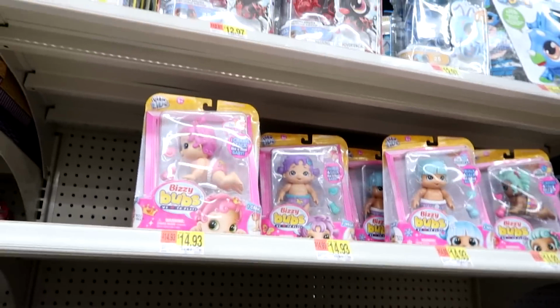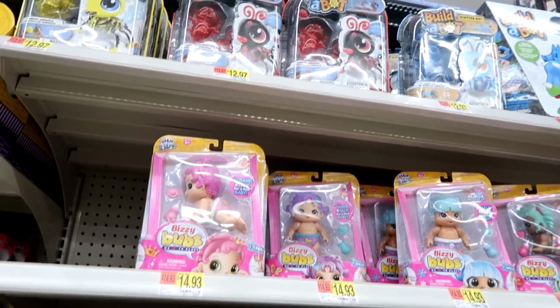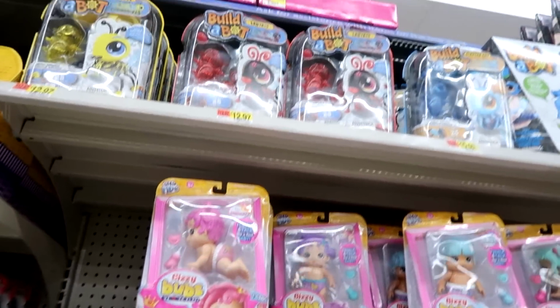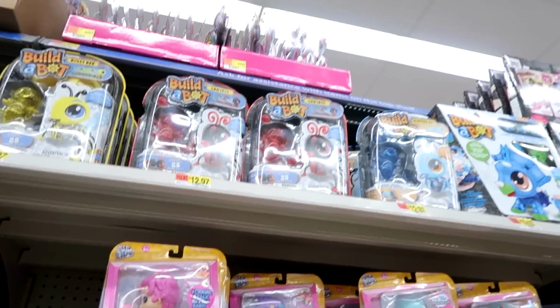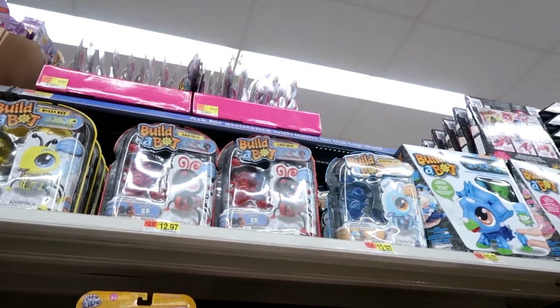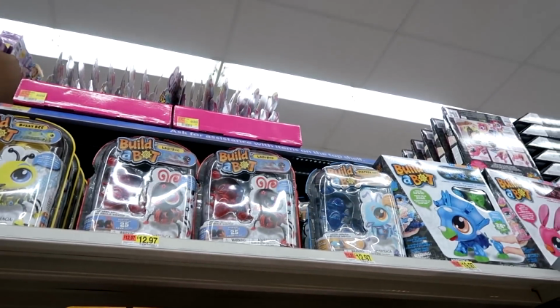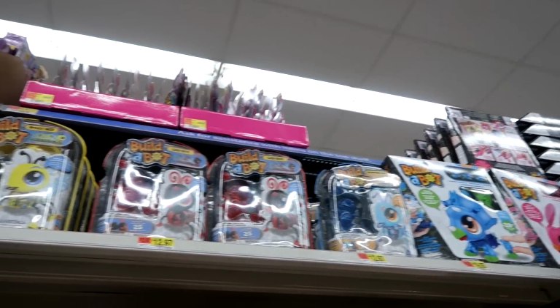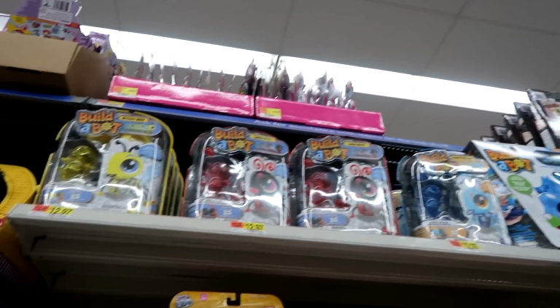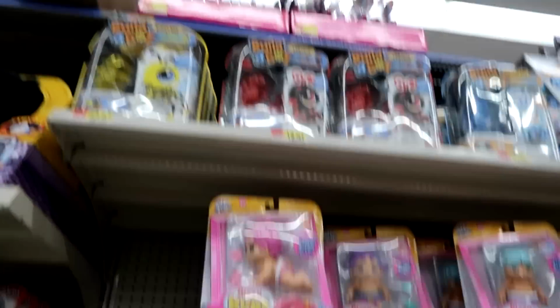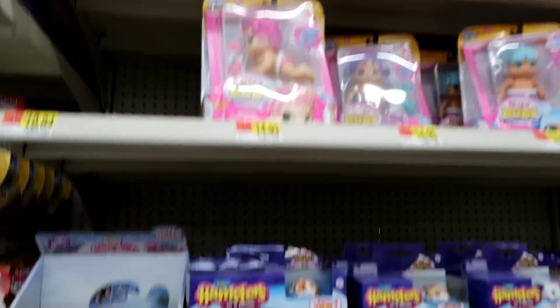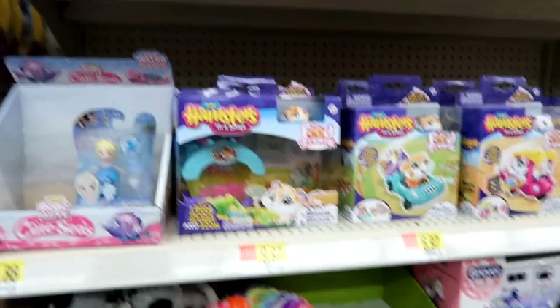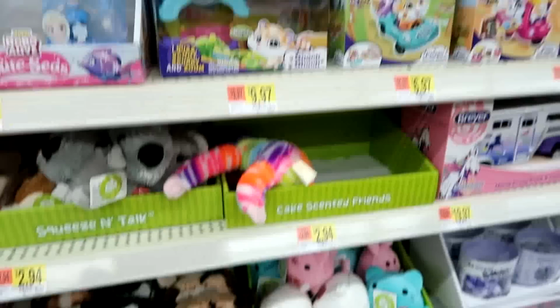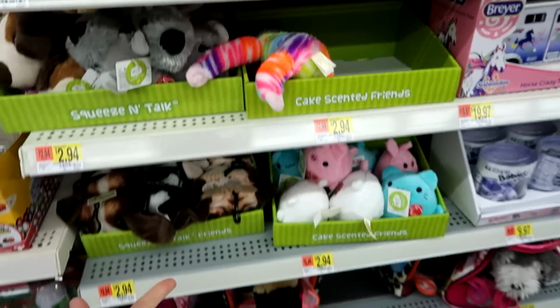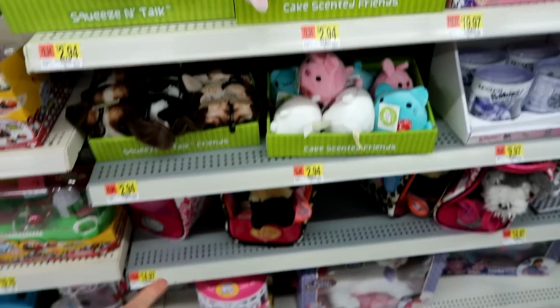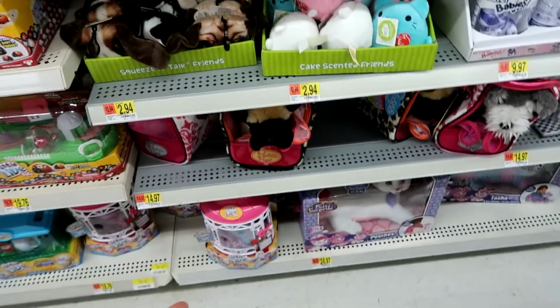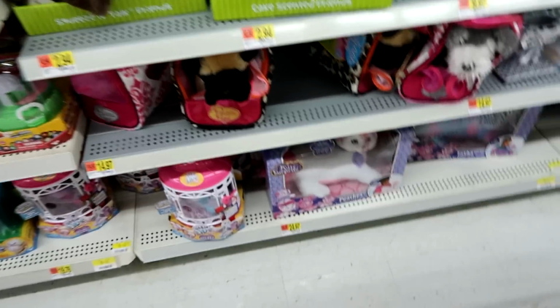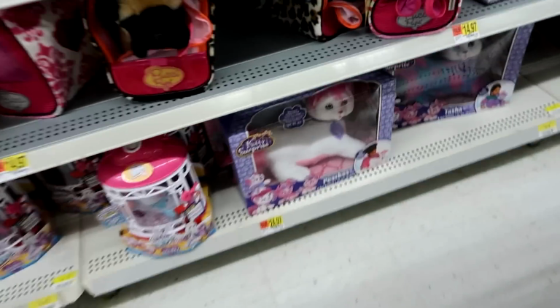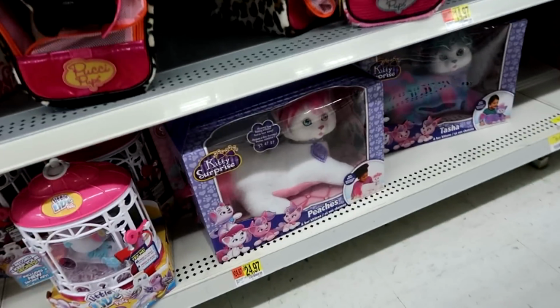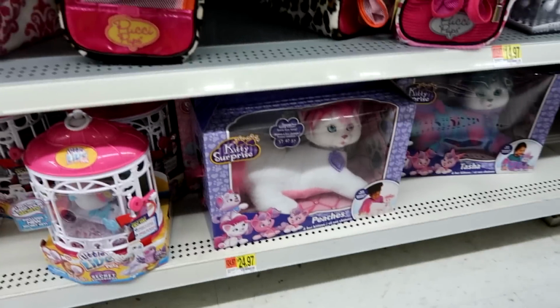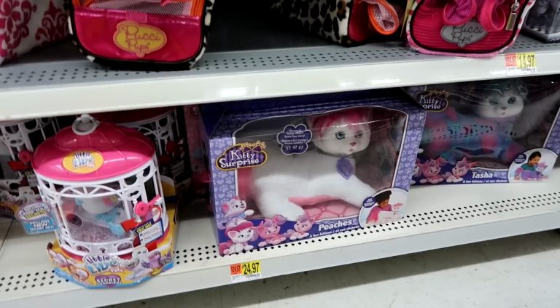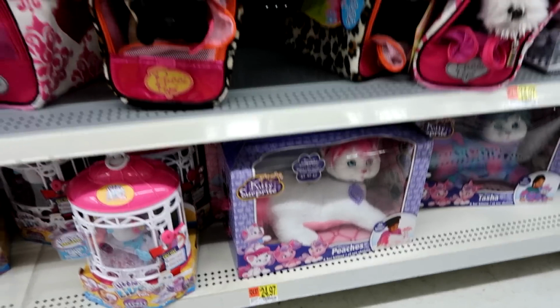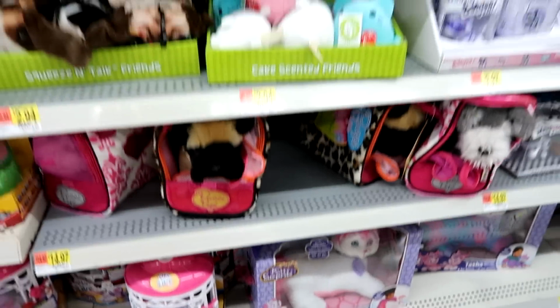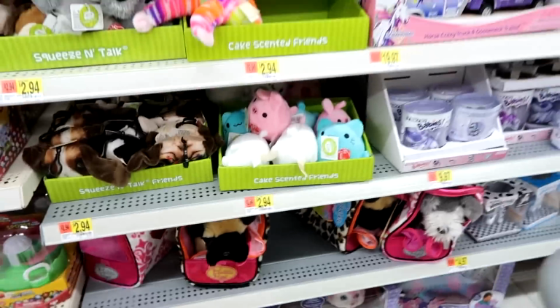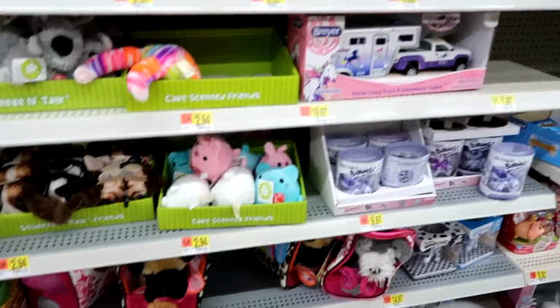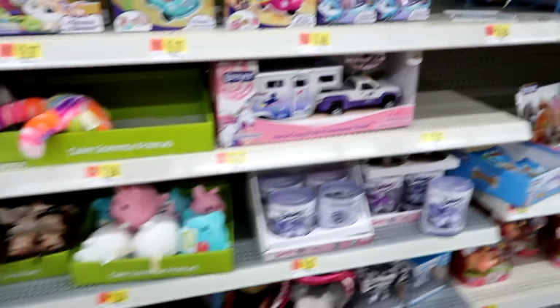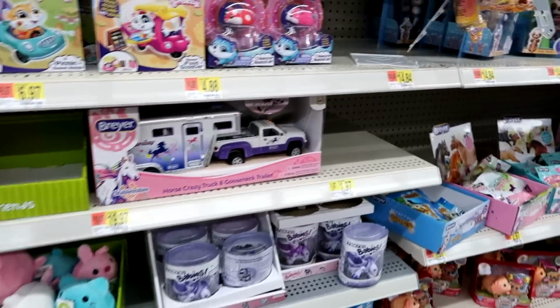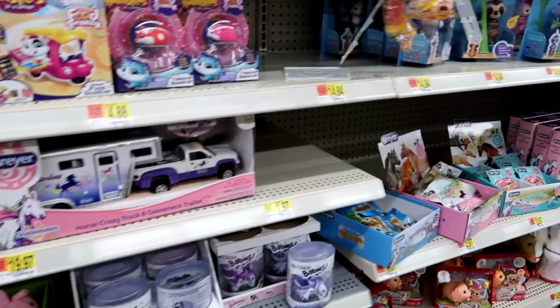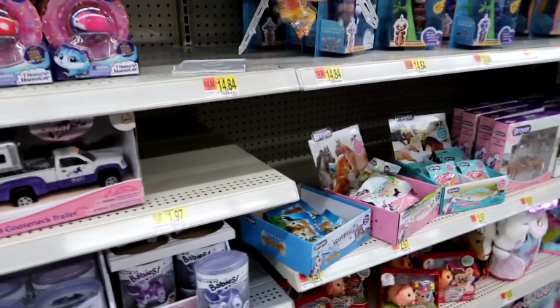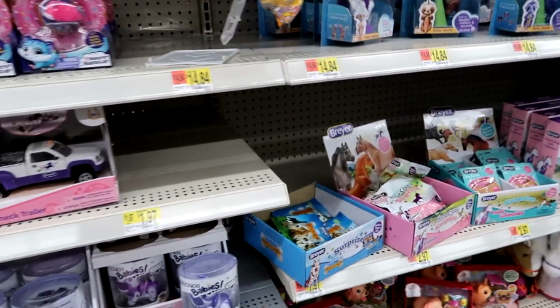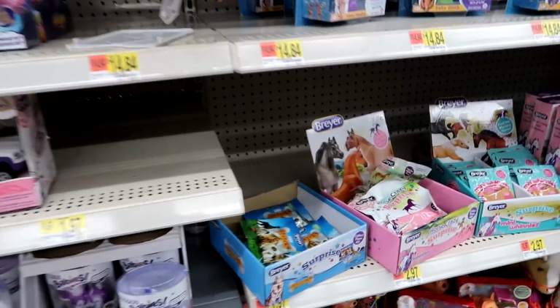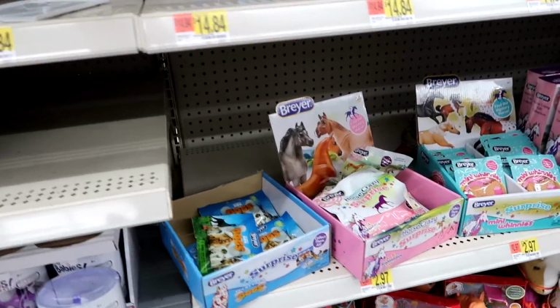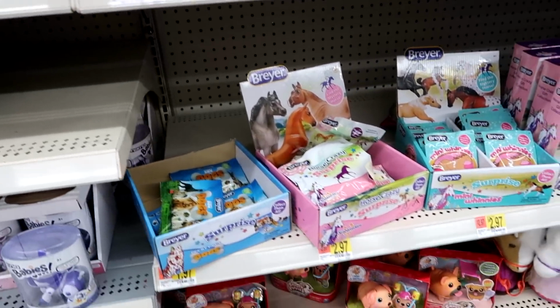We have the Busy Bubs and the Build-A-Bots. I love the Build-A-Bots. And some plushies here. Peaches — I have a chicken named Peaches. We have some Braggar Dogs, Manny Whinnies, and Horse Crazy Surprise.